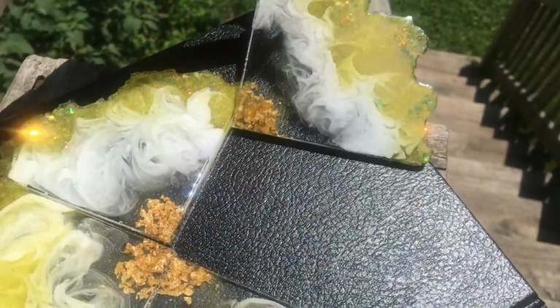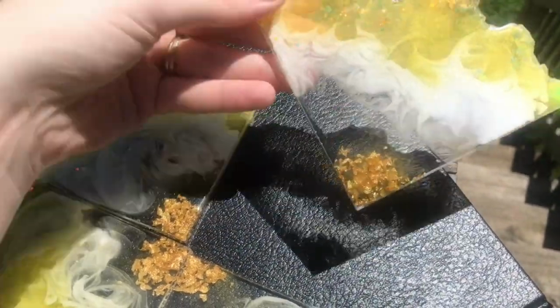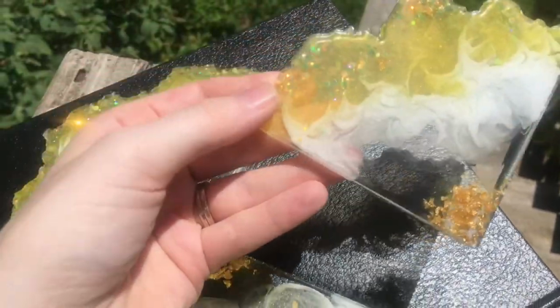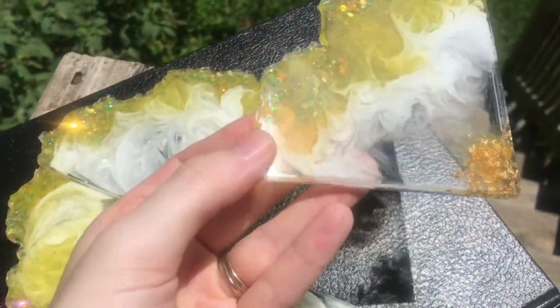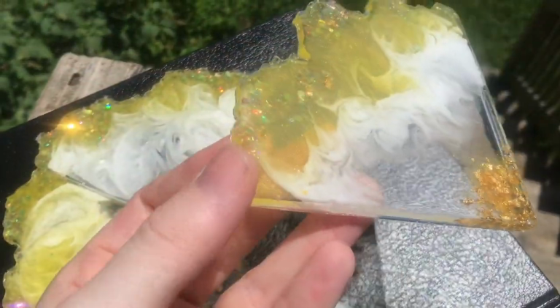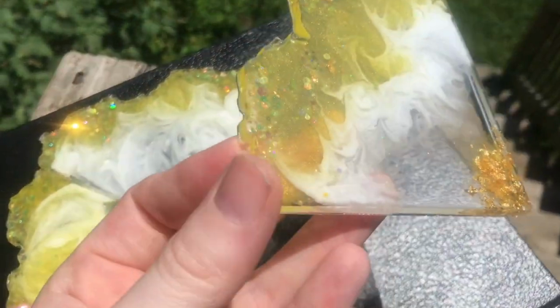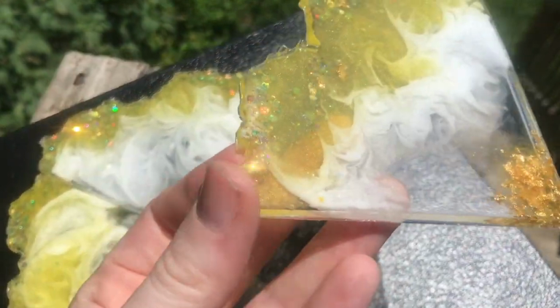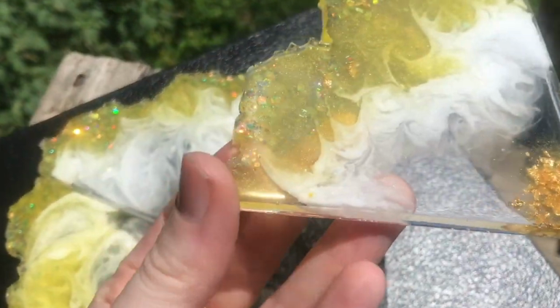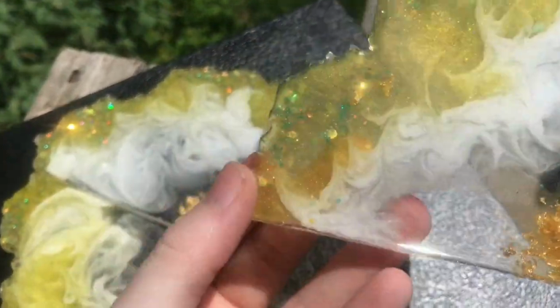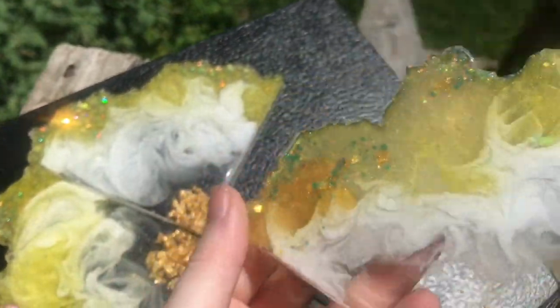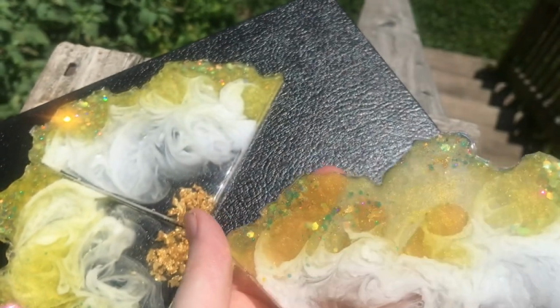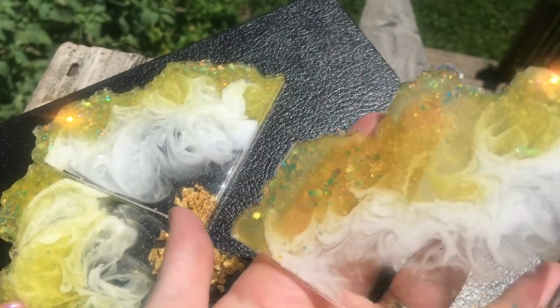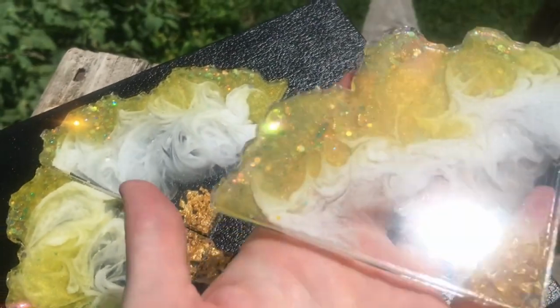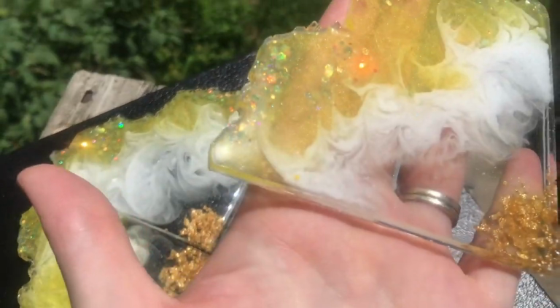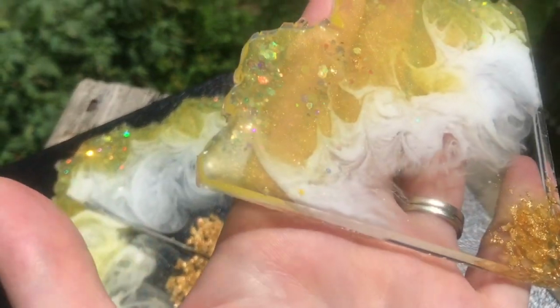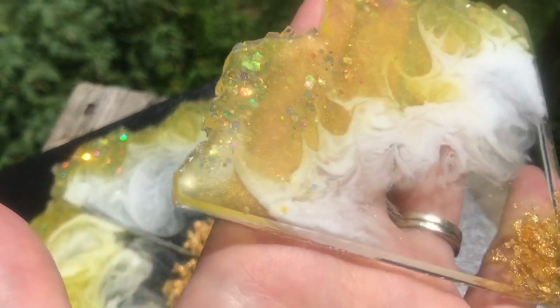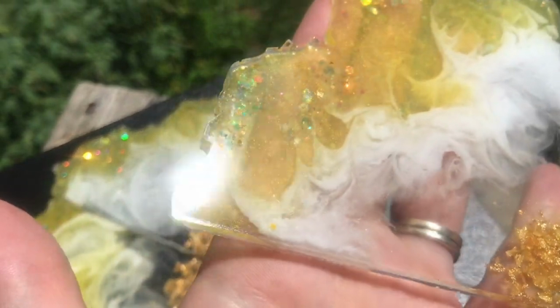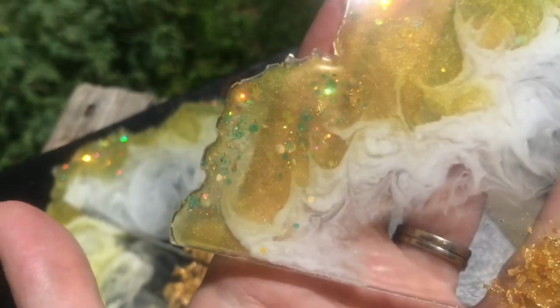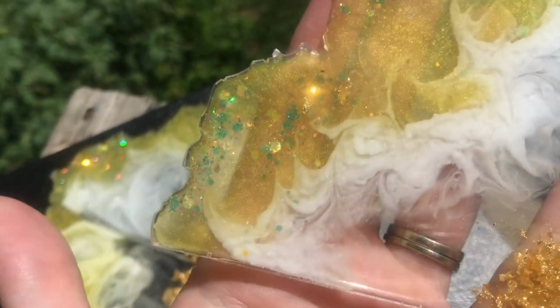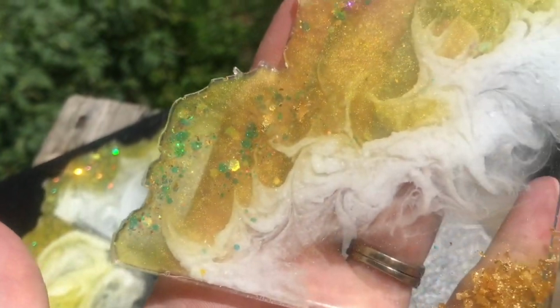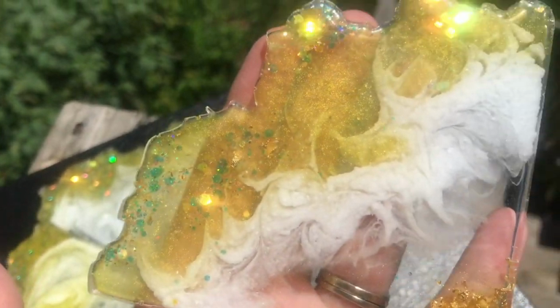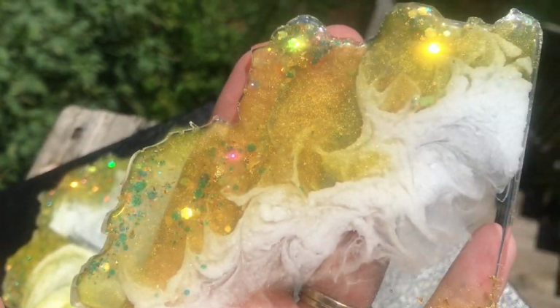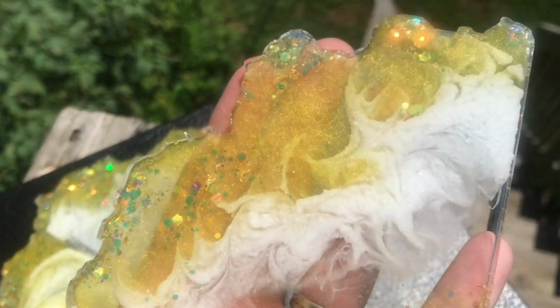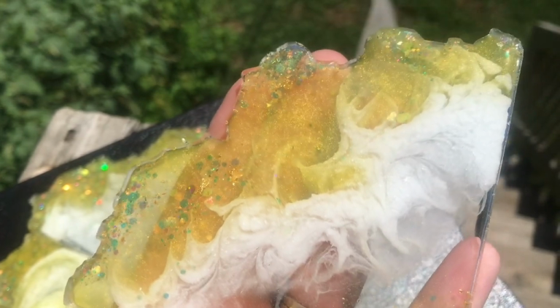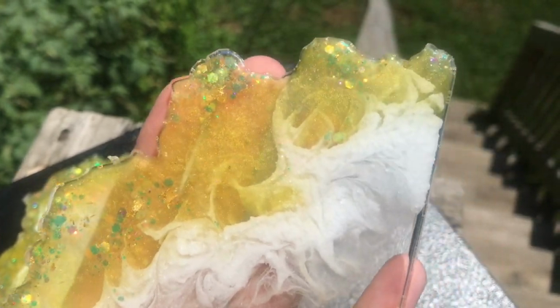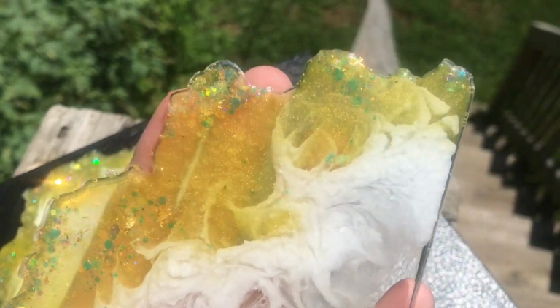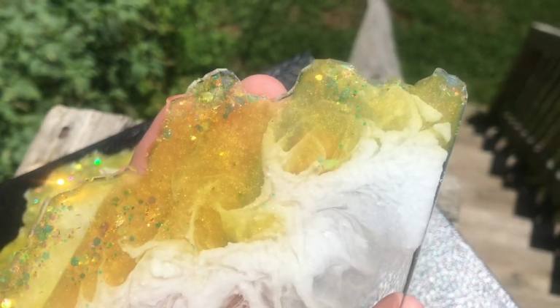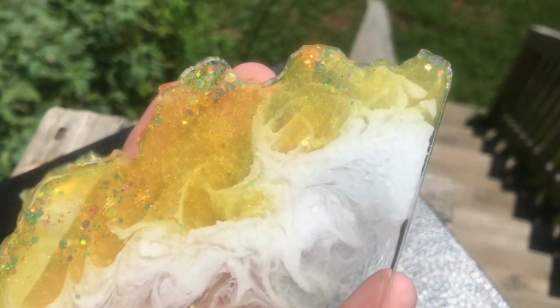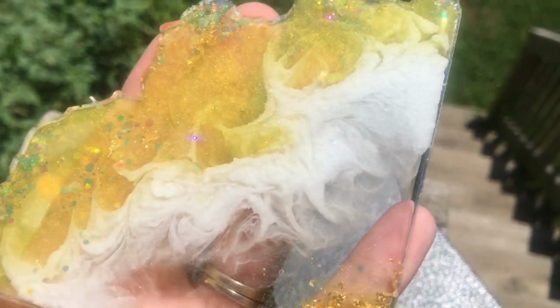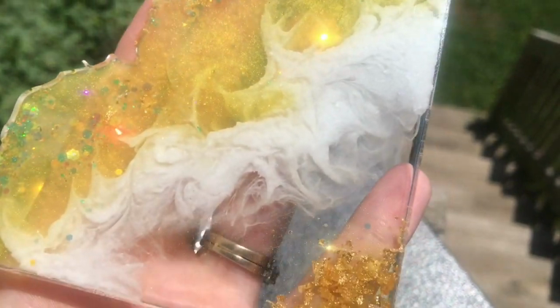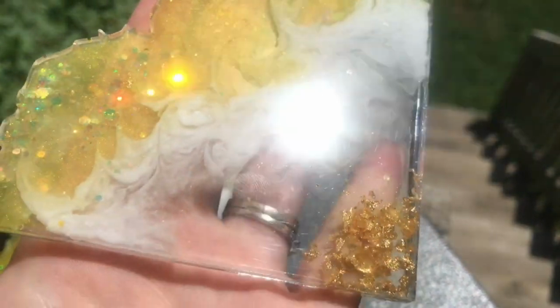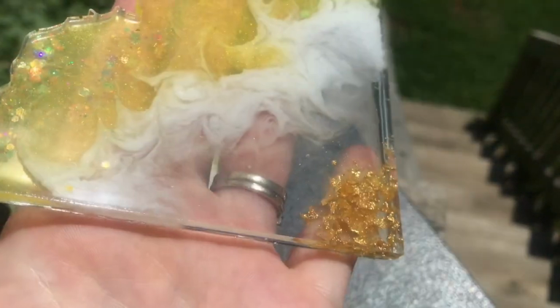If you guys like this video, please give me a thumbs up and subscribe for more artwork. If you guys want to see the three little mini sea creature paintings, they're going to be coming up in just a second. I will catch you all later — have a great day!